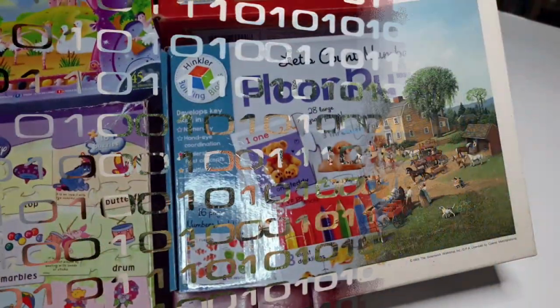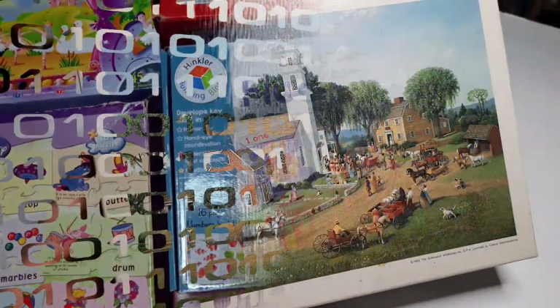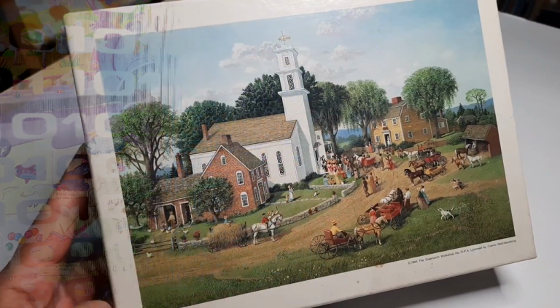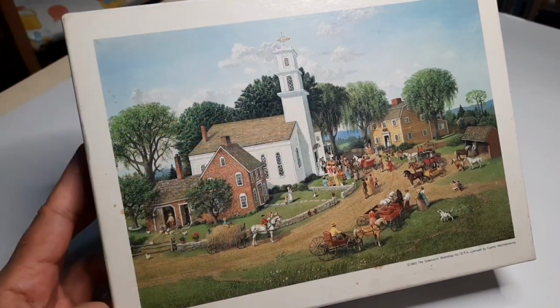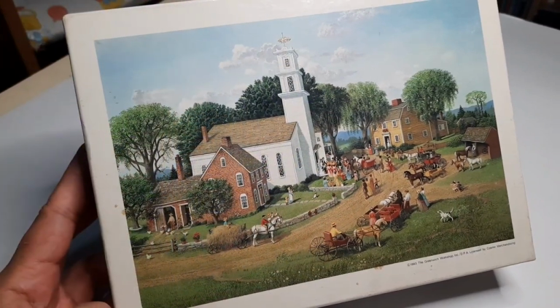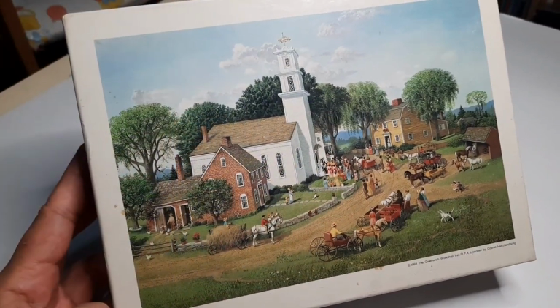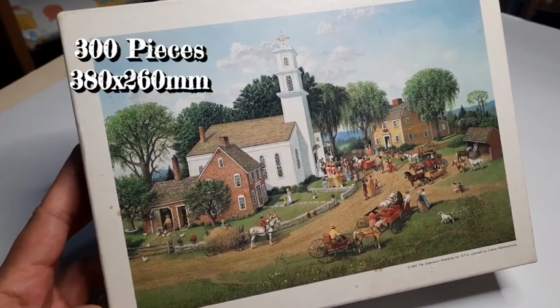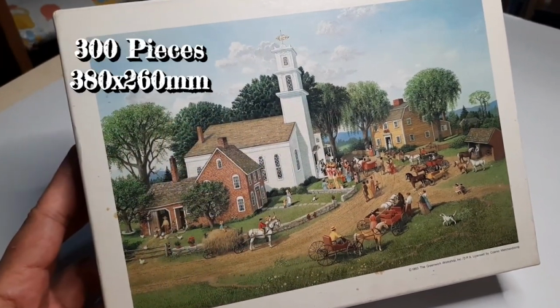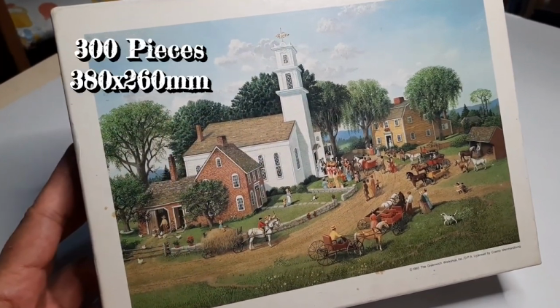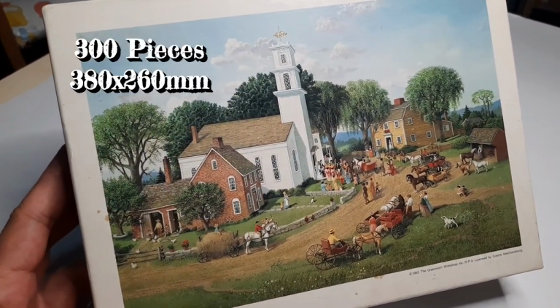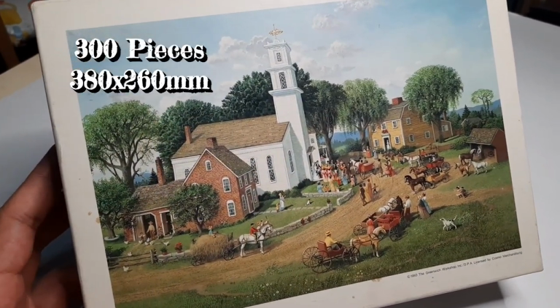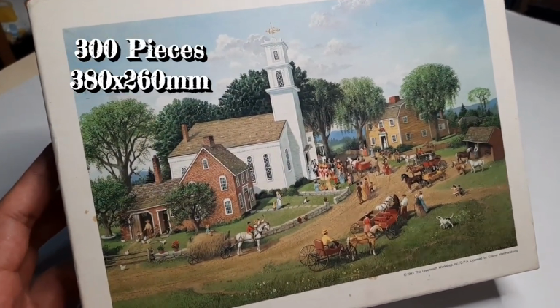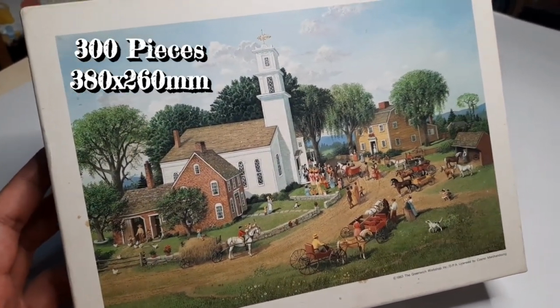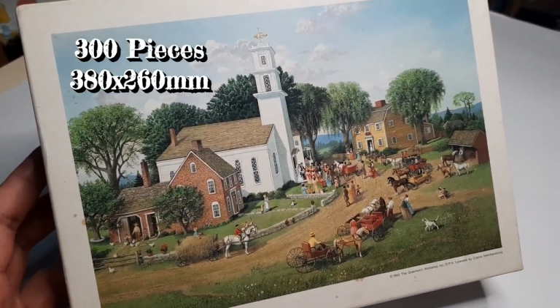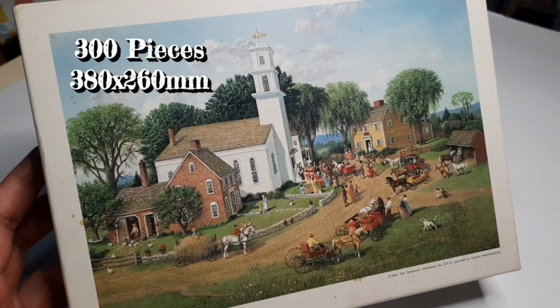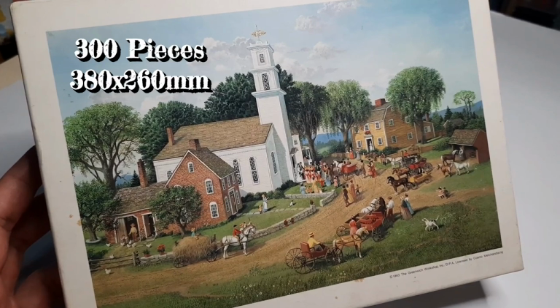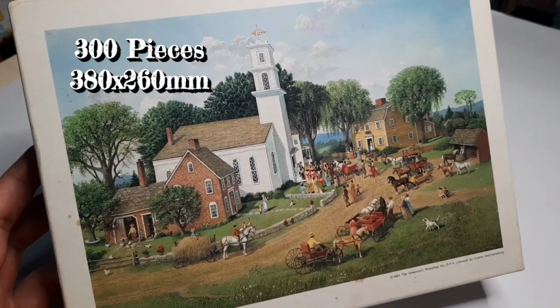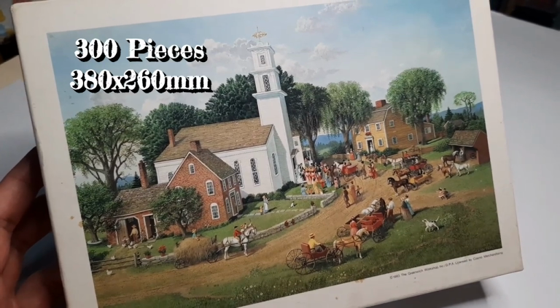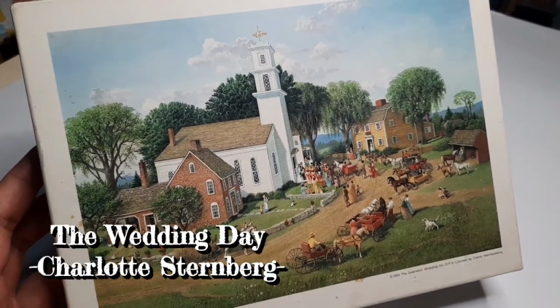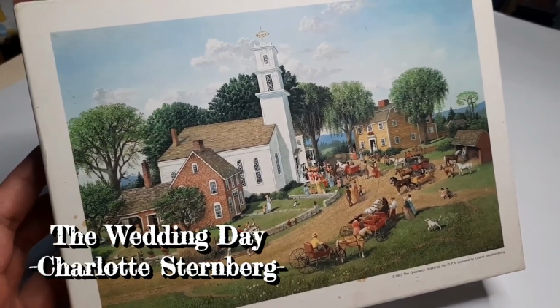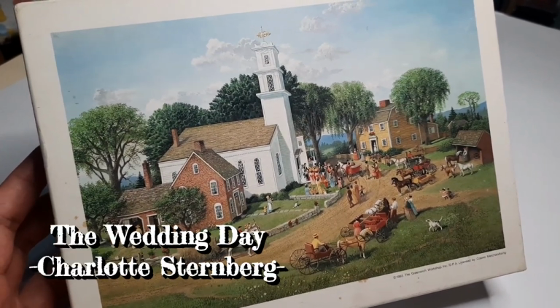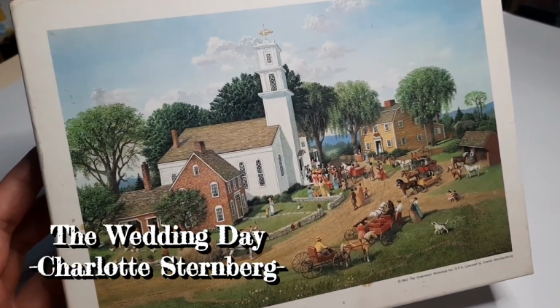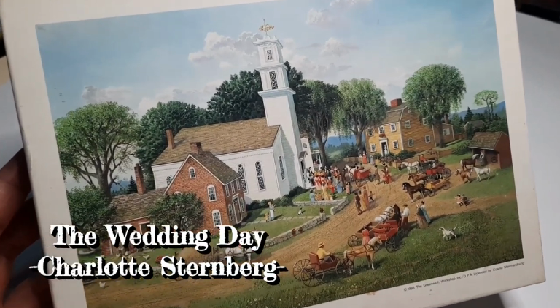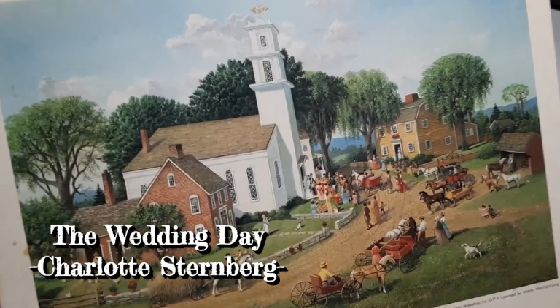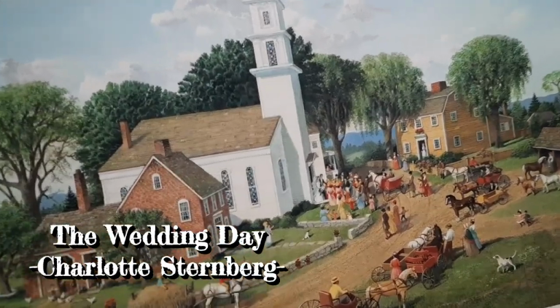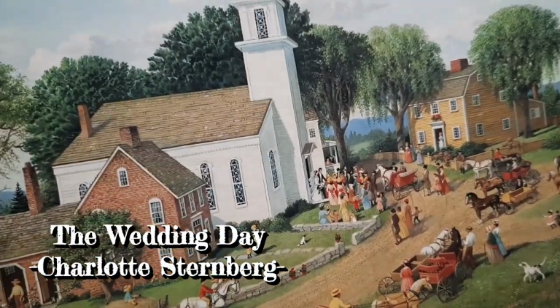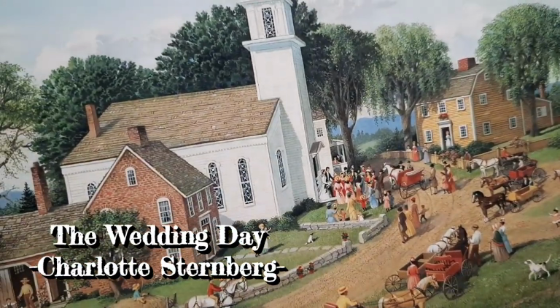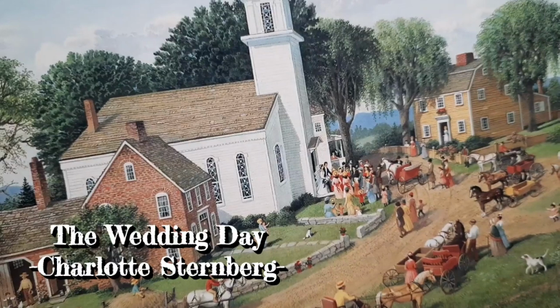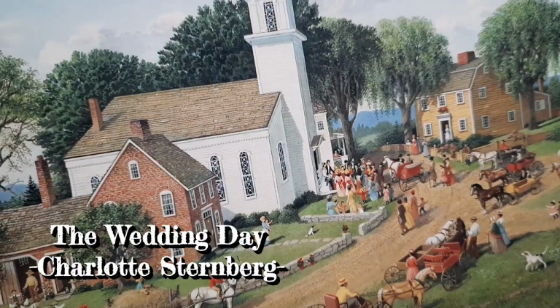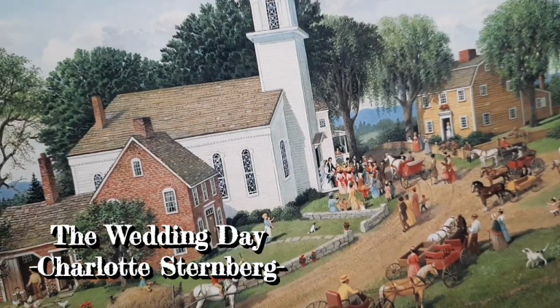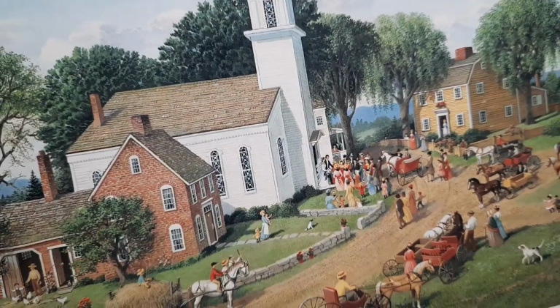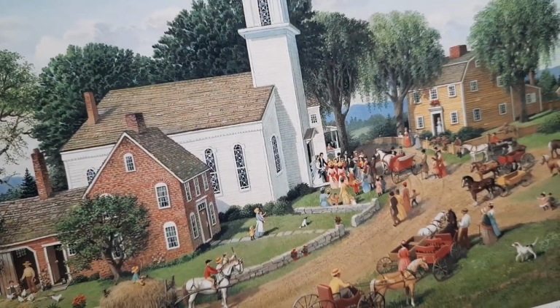So again, this jigsaw puzzle is only 300 pieces. This picture is called 'The Wedding Day' by Charlotte Sternberg — beautiful.